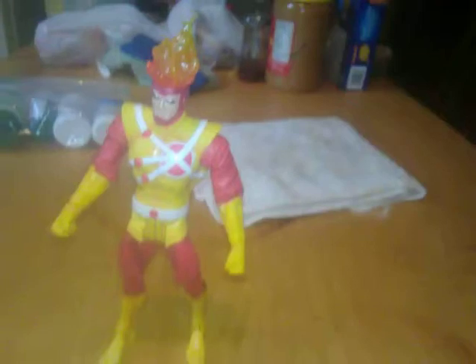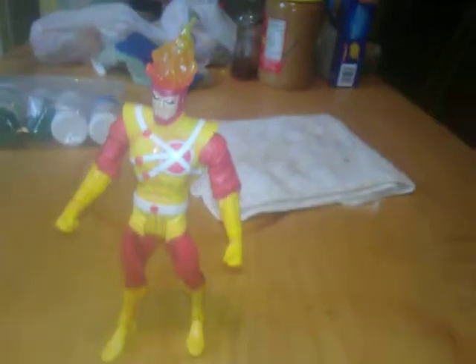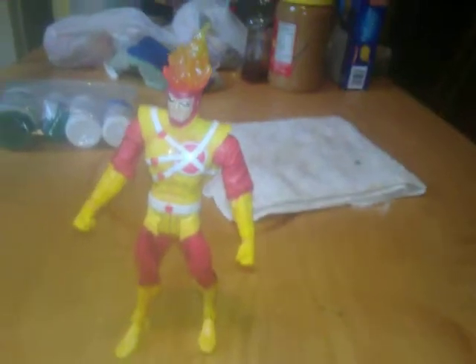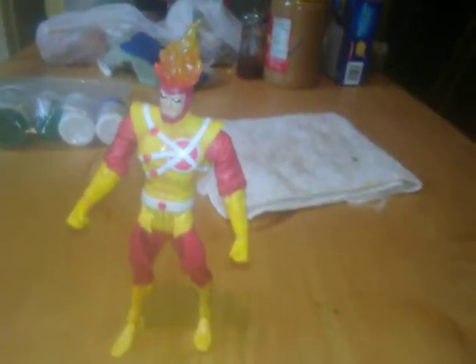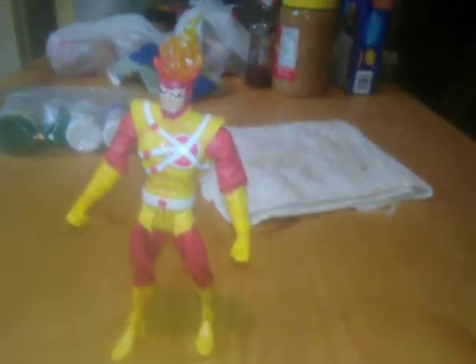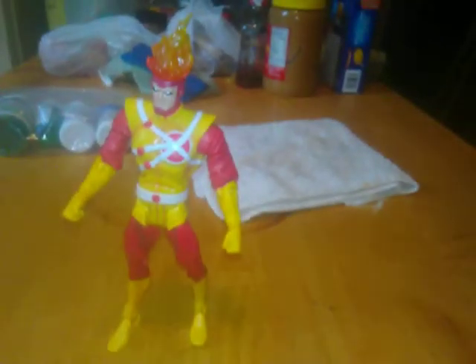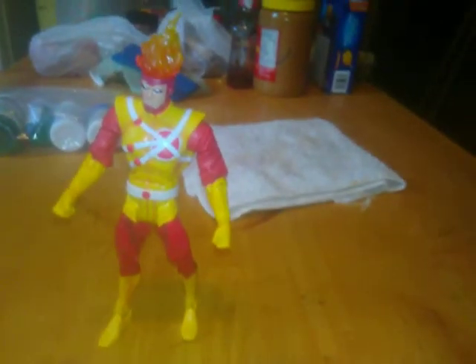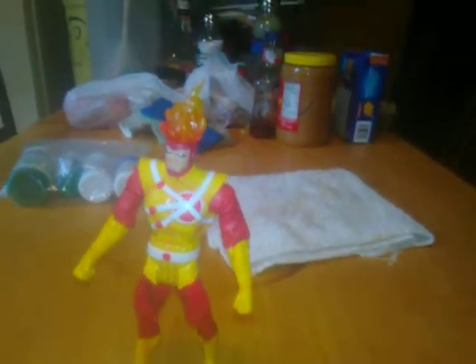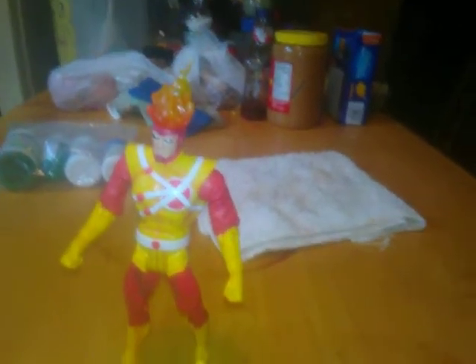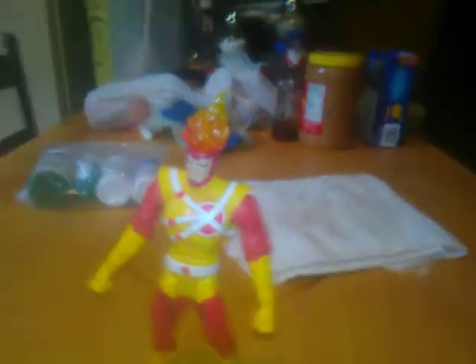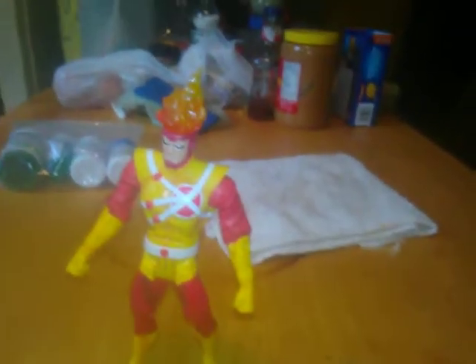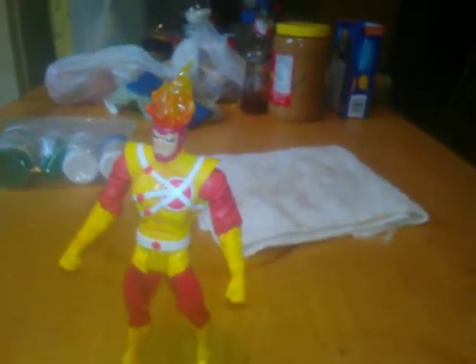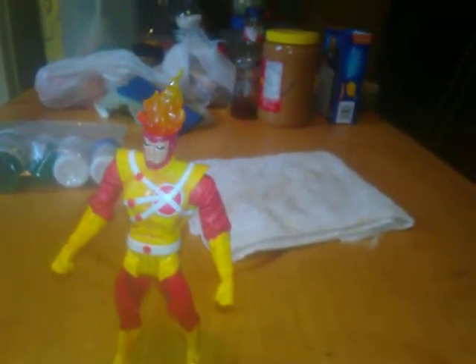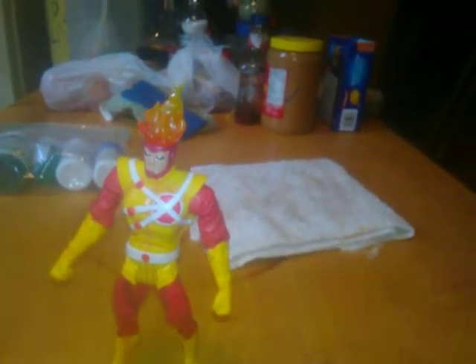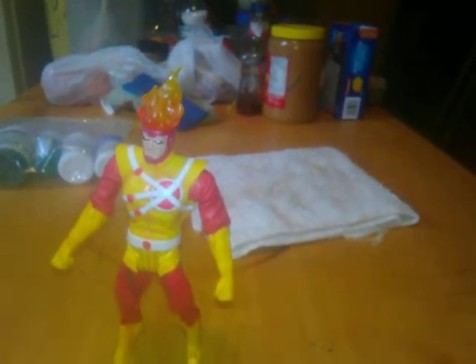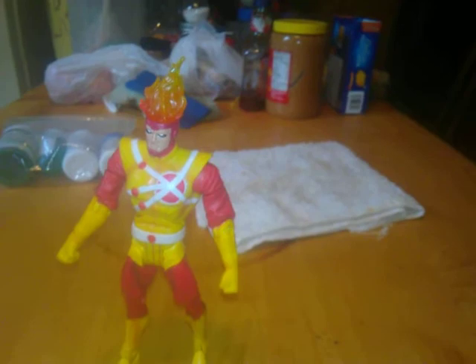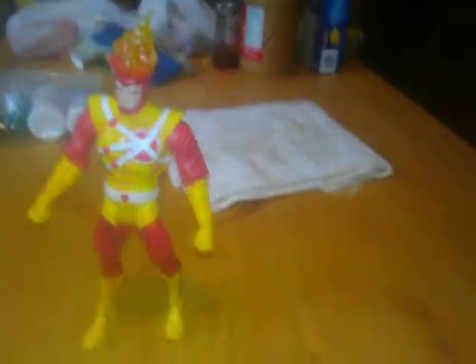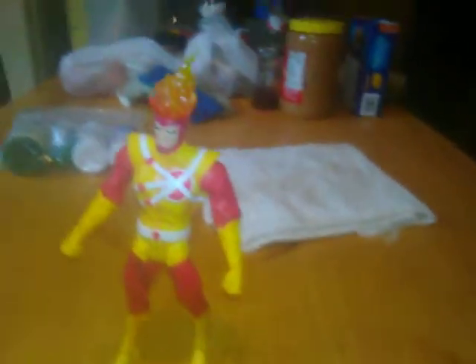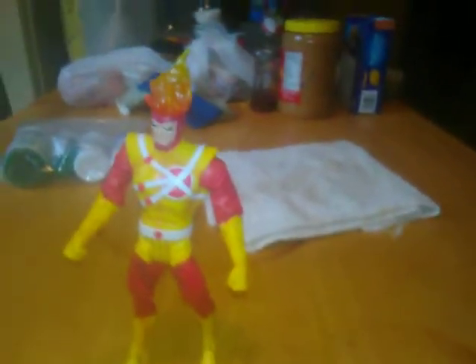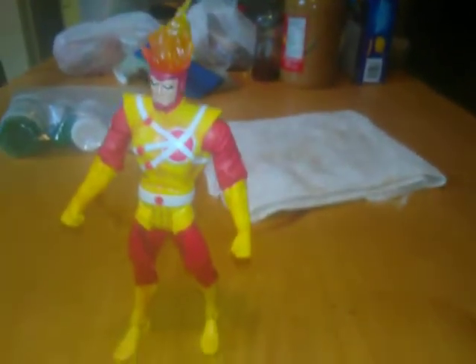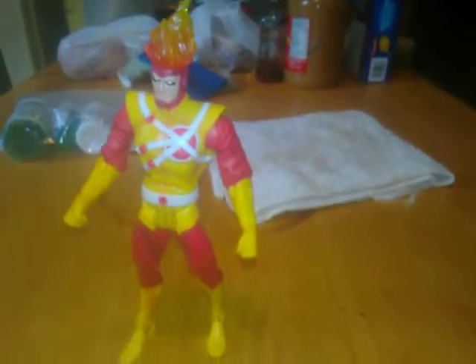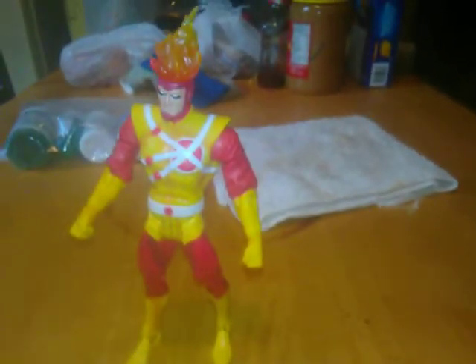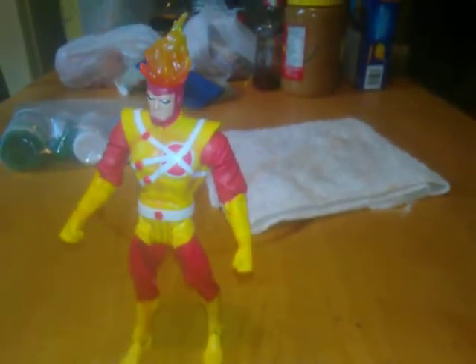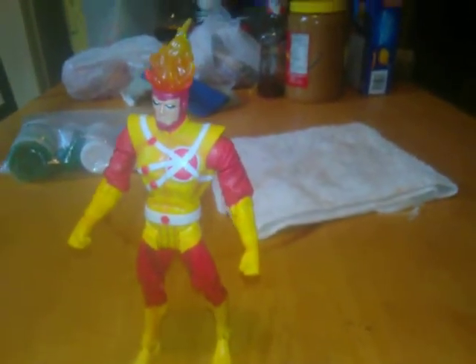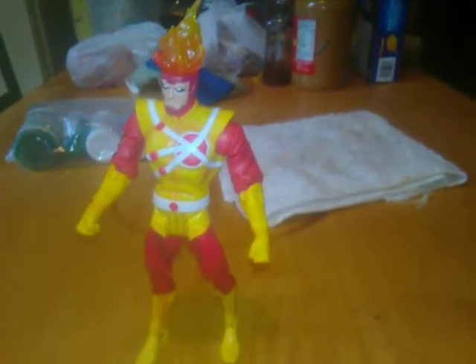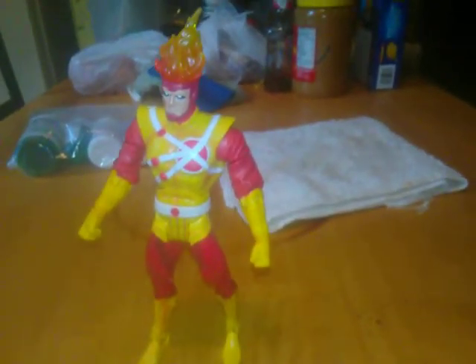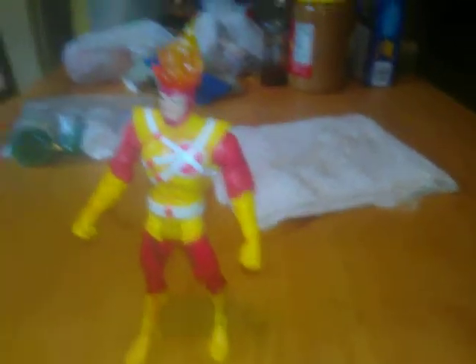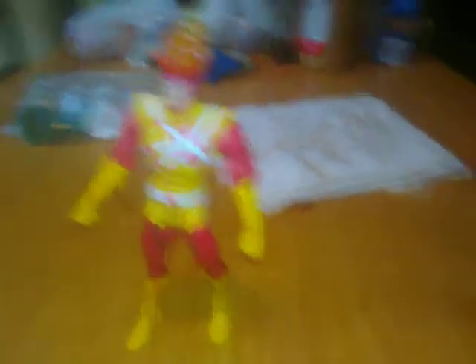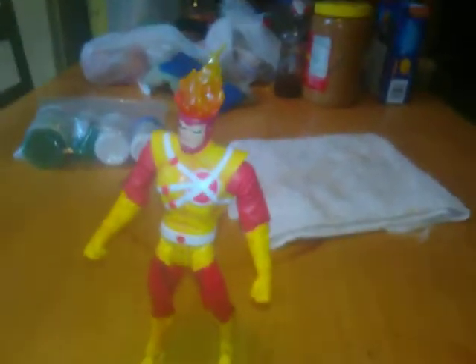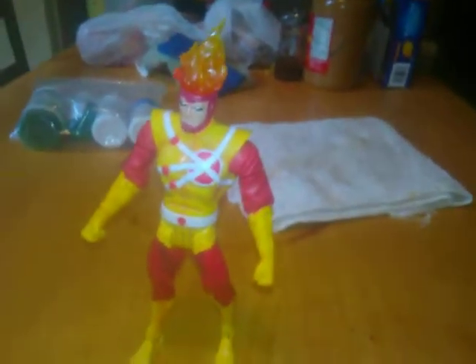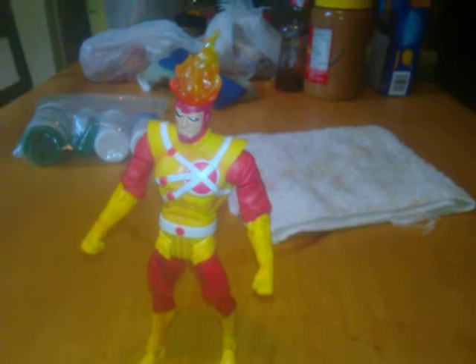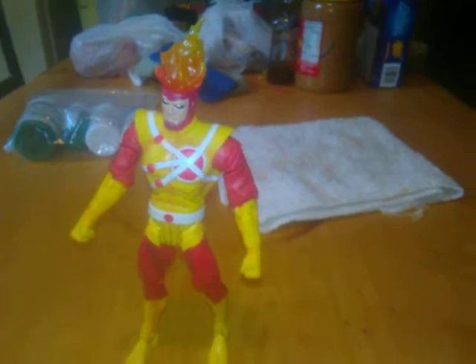Hey guys, 4th Wall Reviews here, back again with another DCUC review, this time of the DCUC Firestorm.